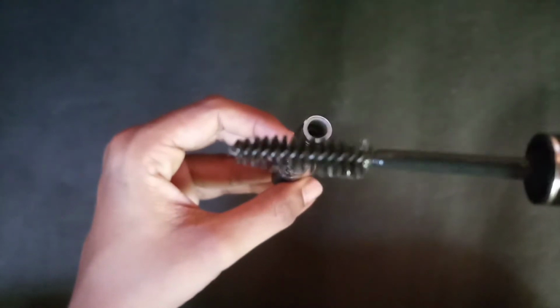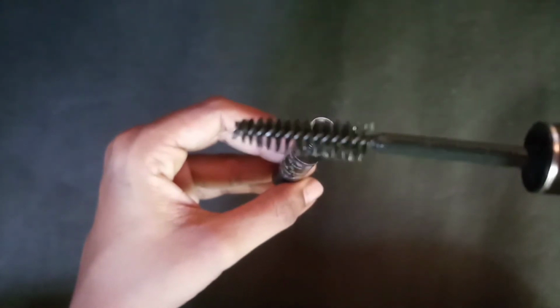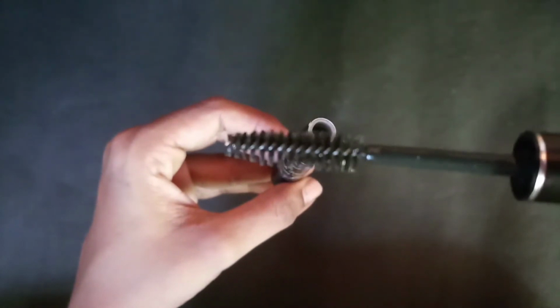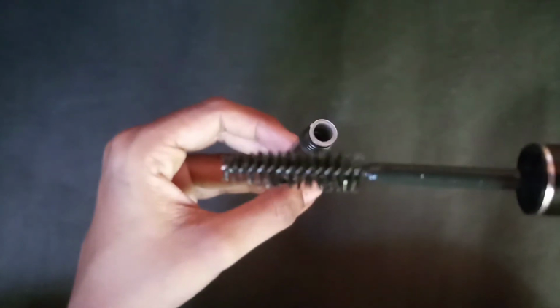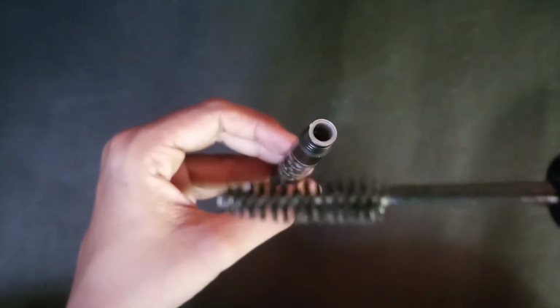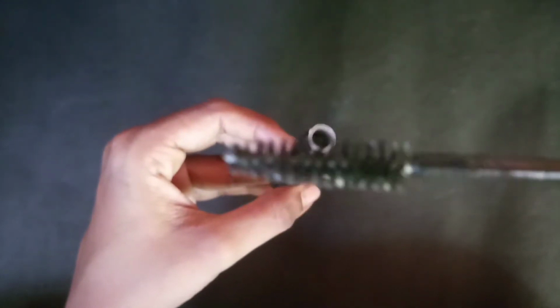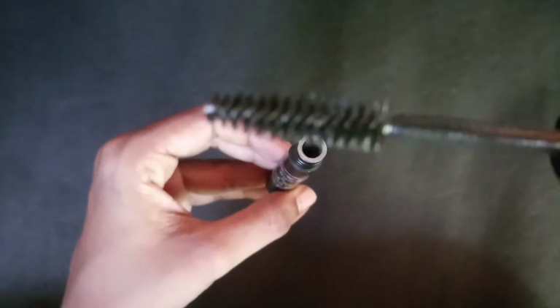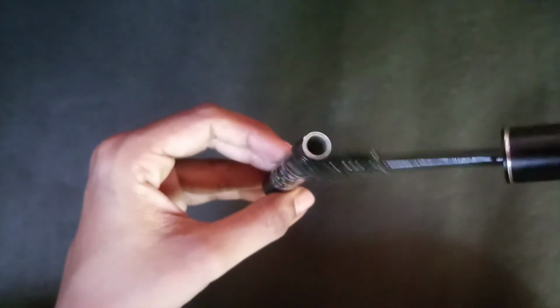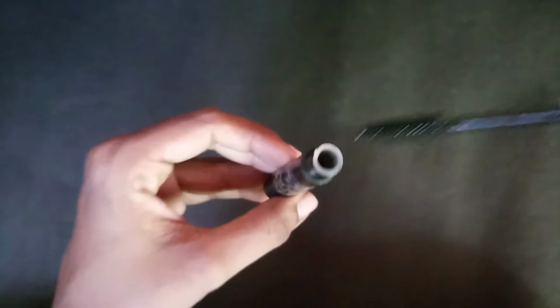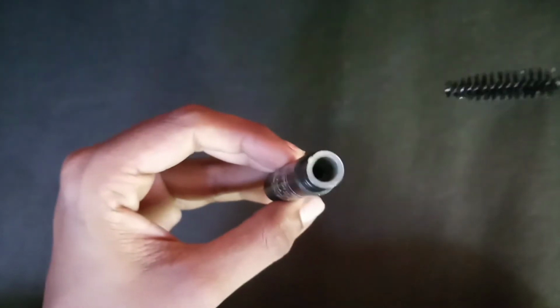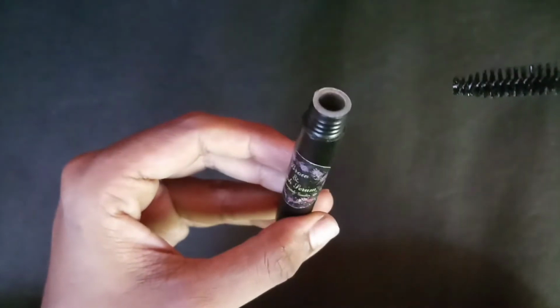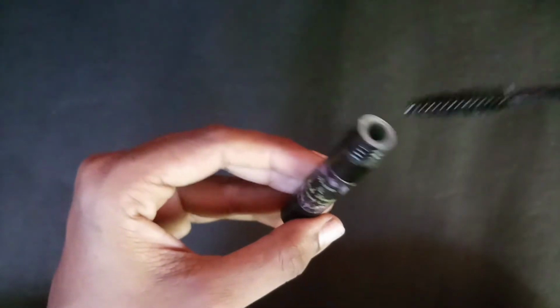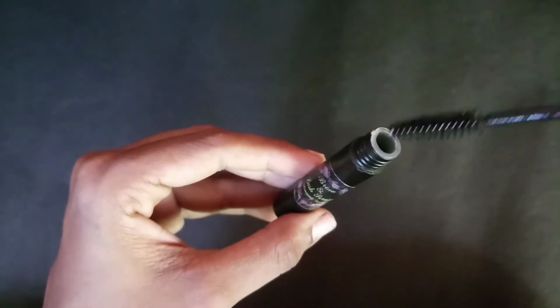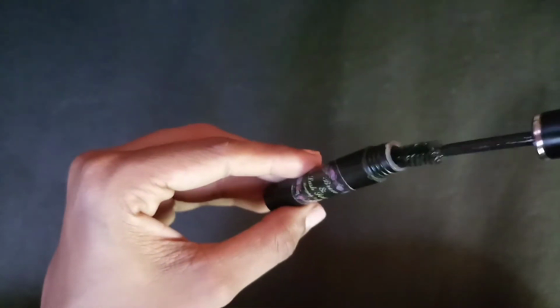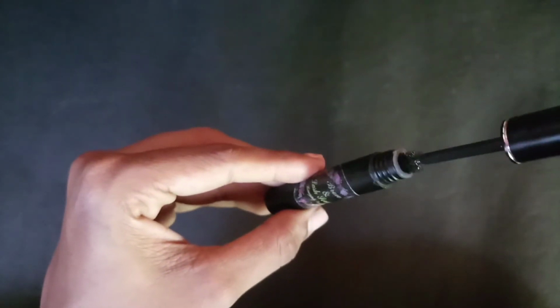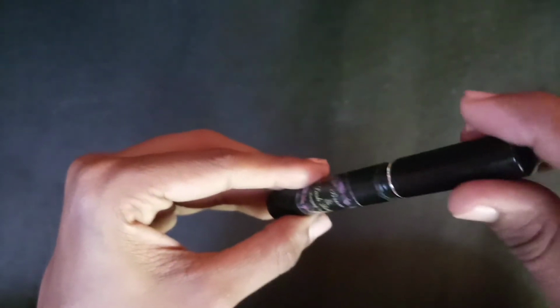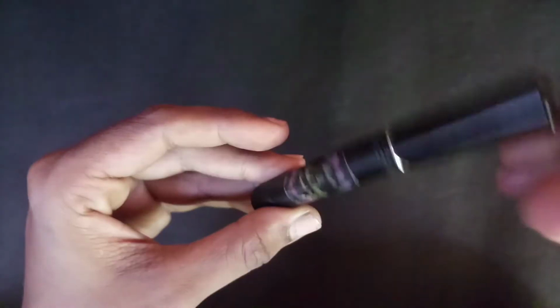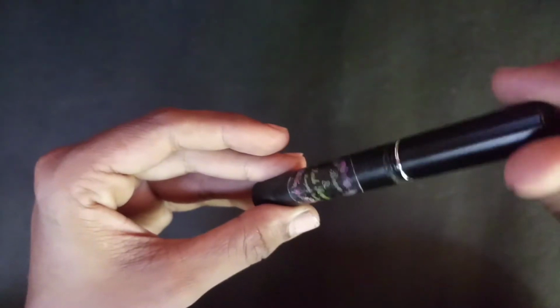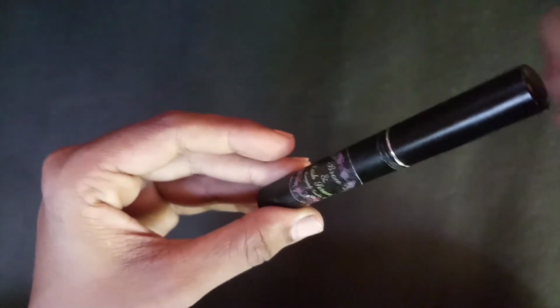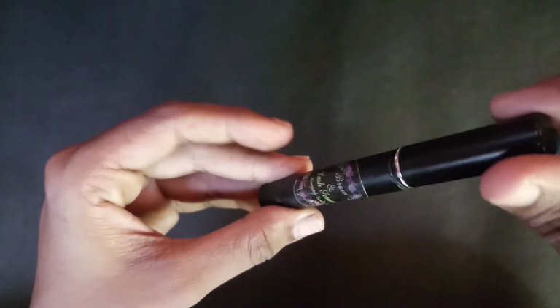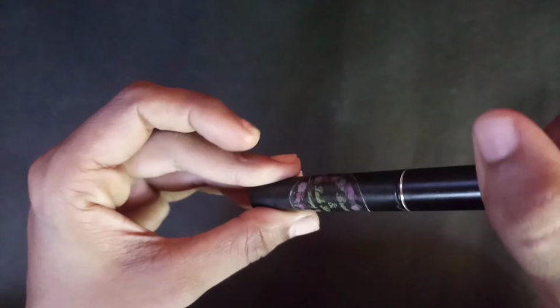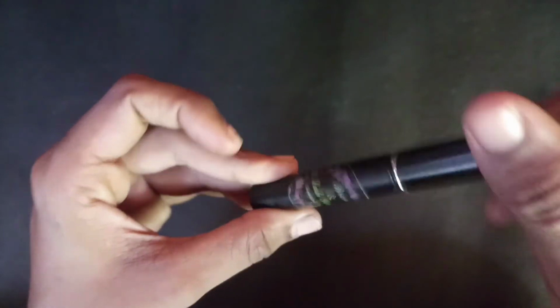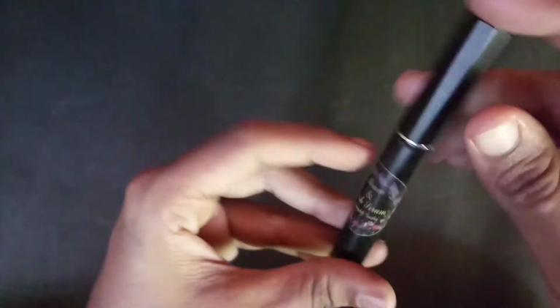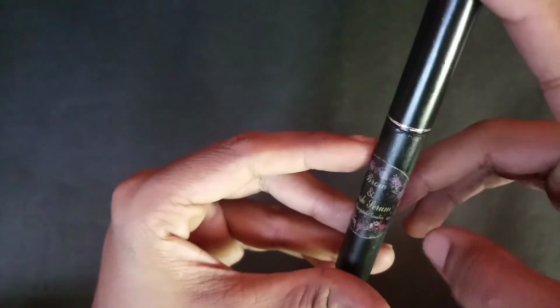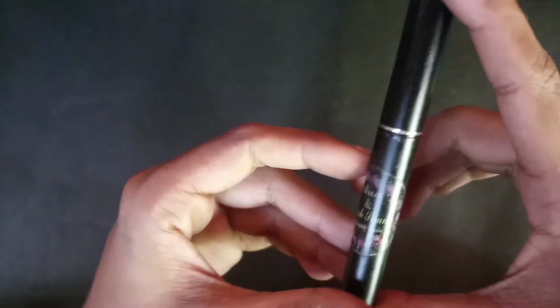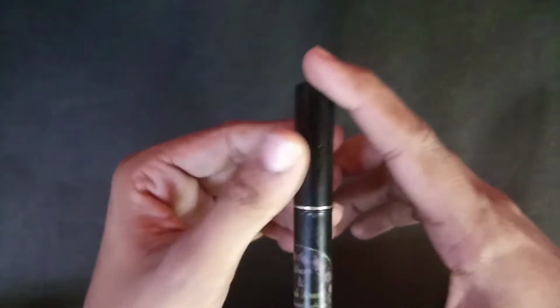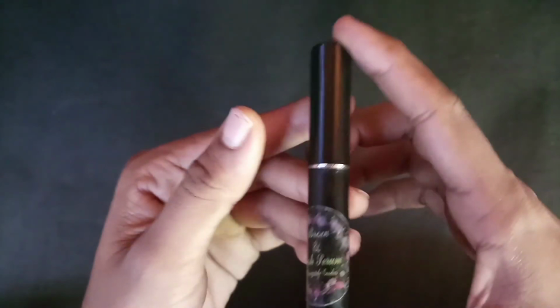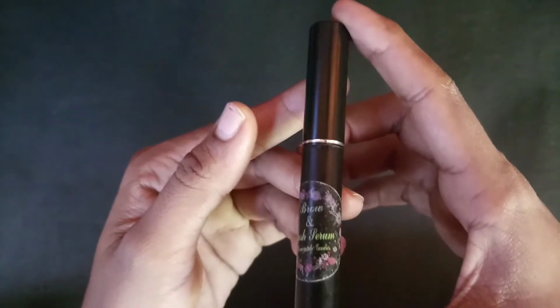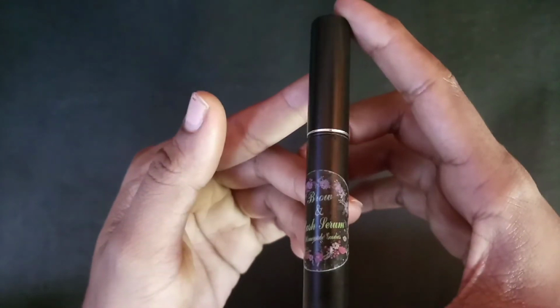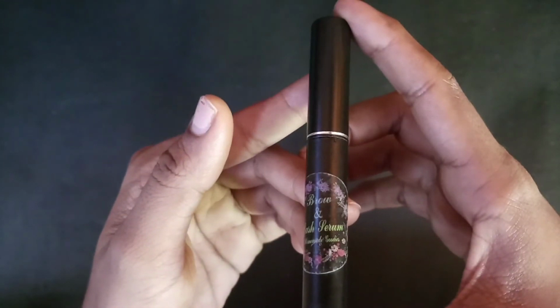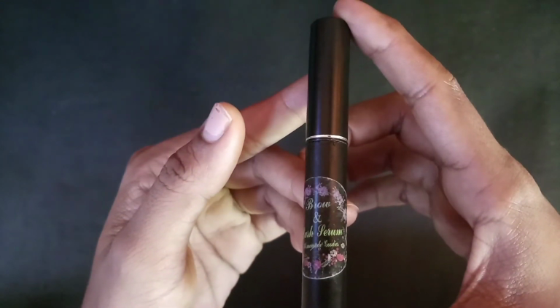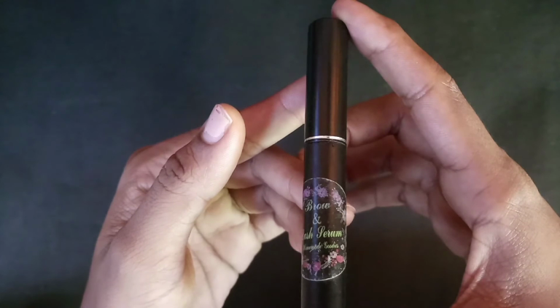The brush and polish portion is soft and user friendly. It's a very good feeling when you use it.